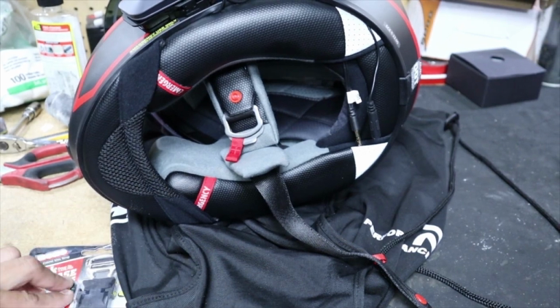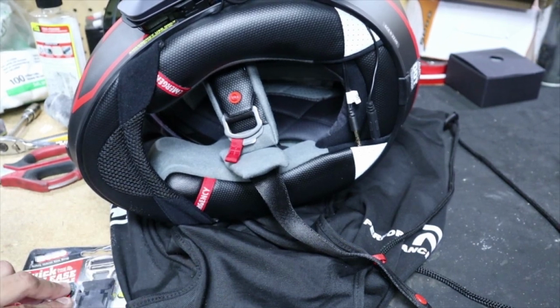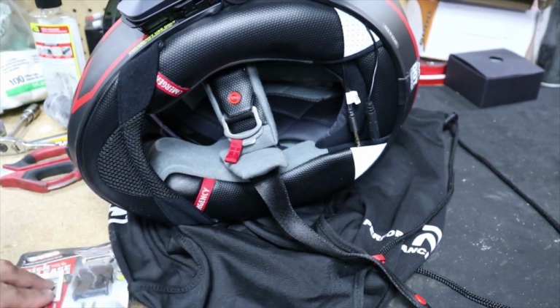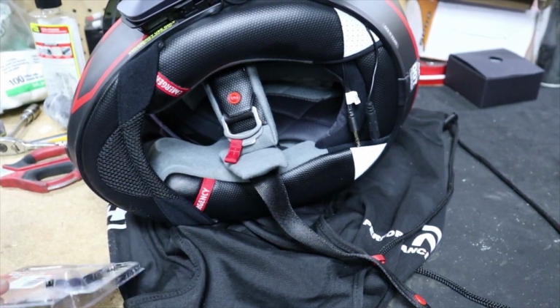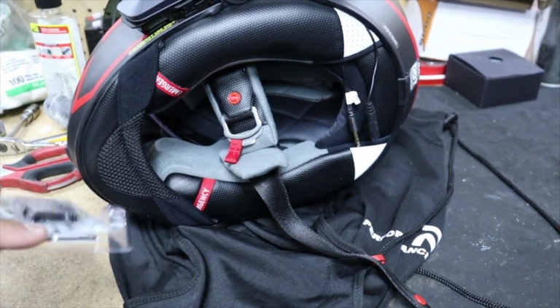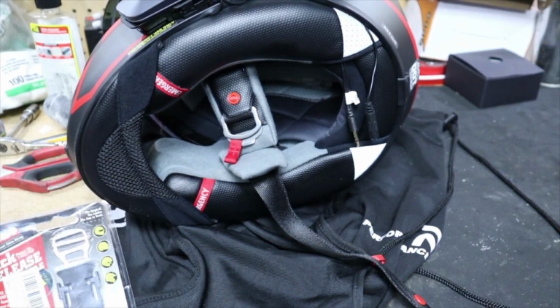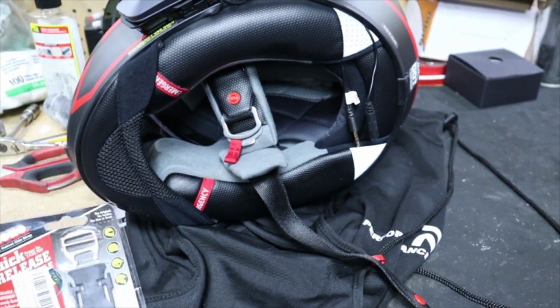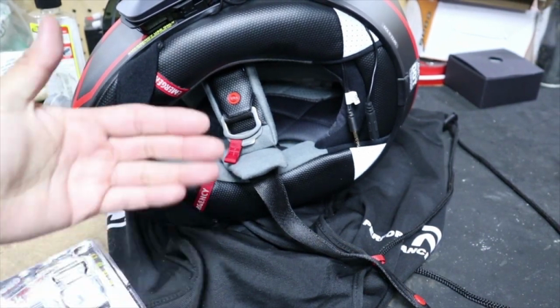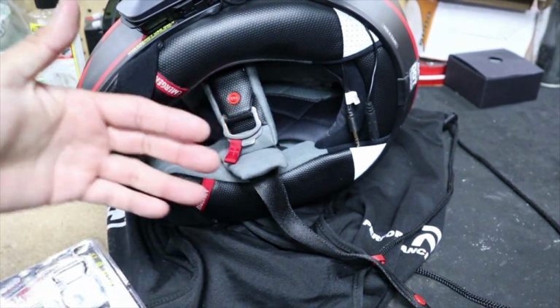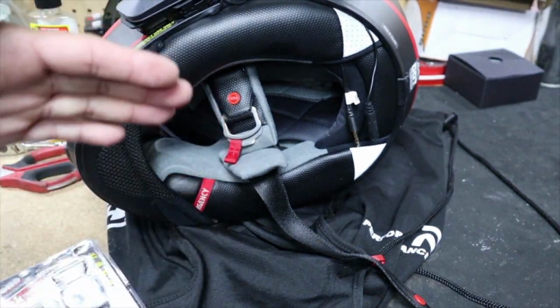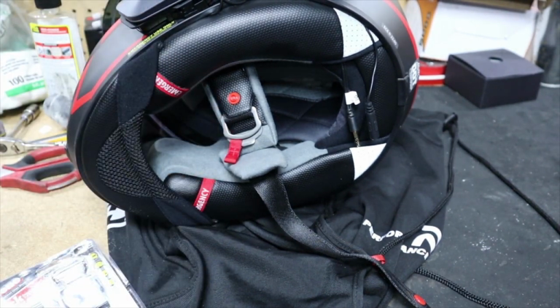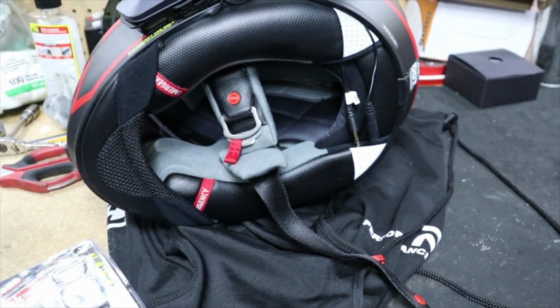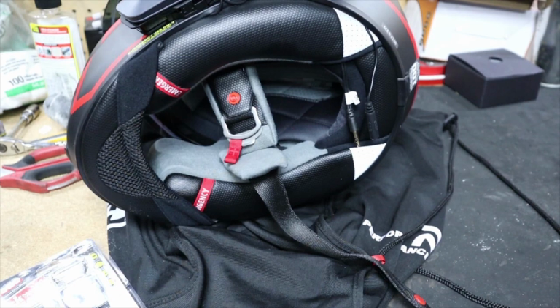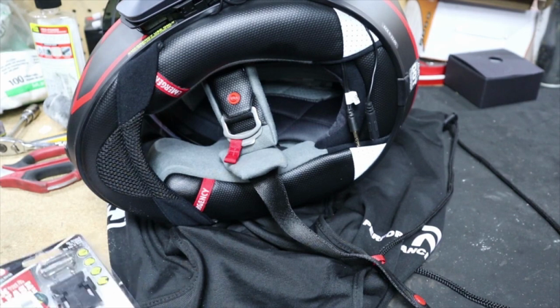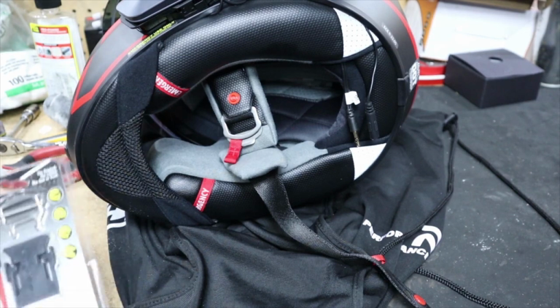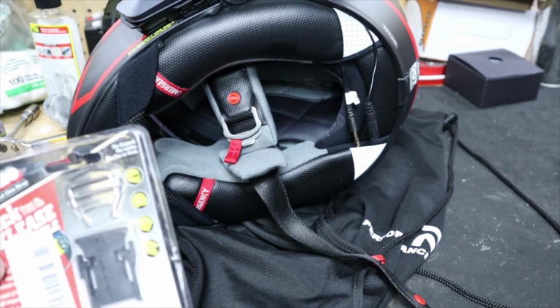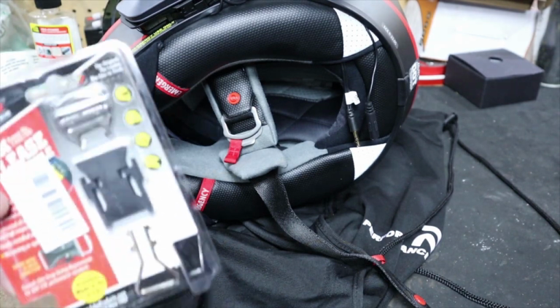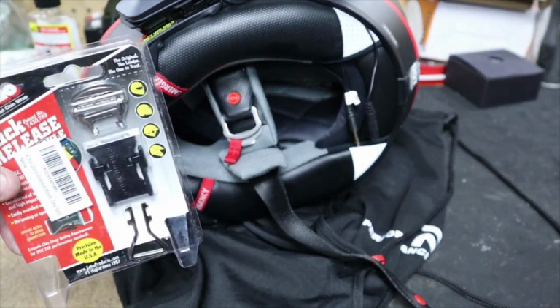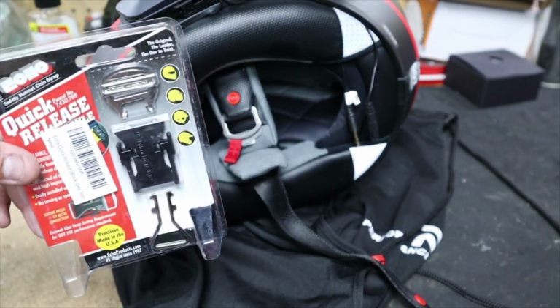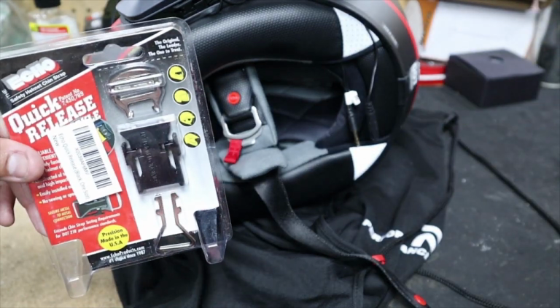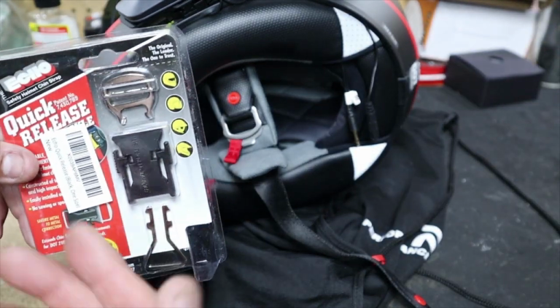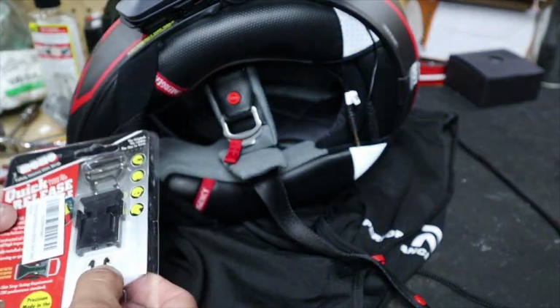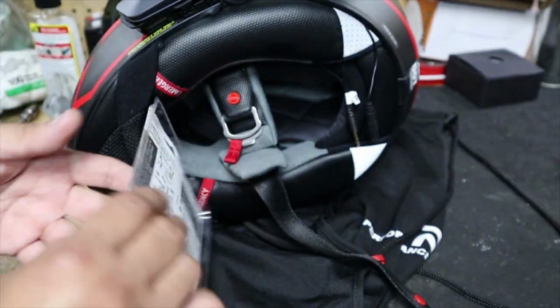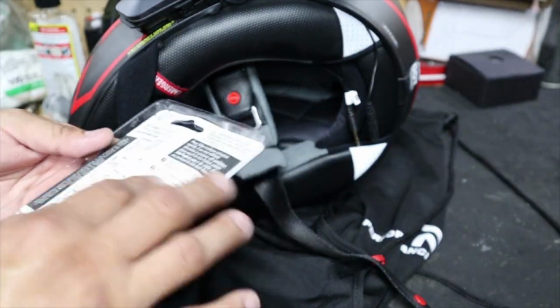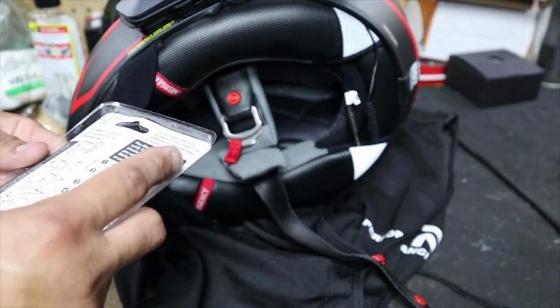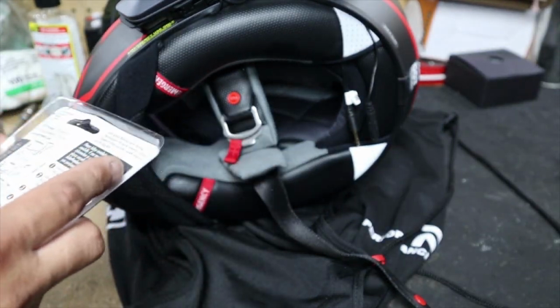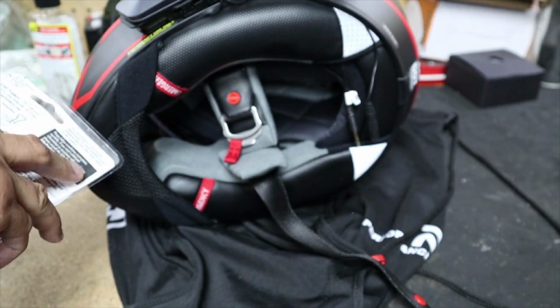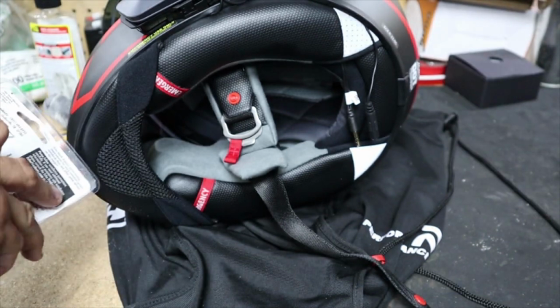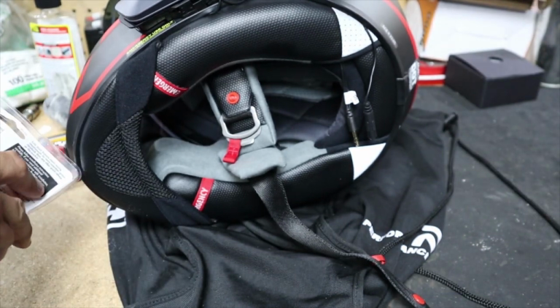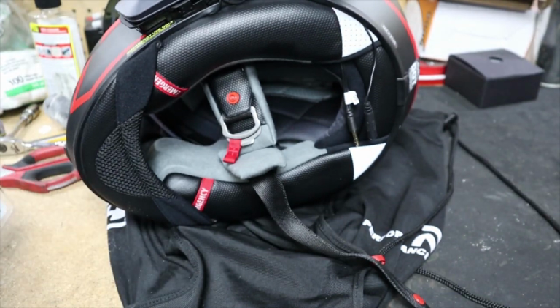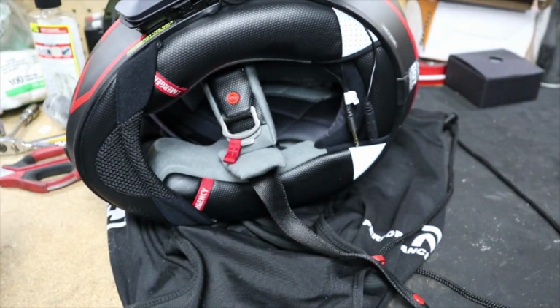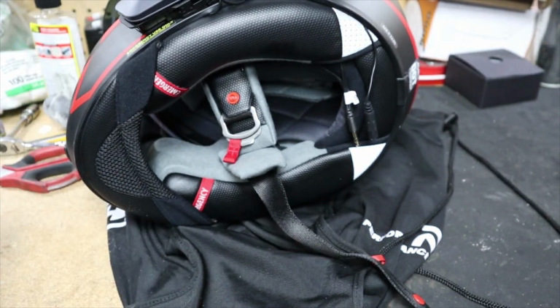First things first, let me show you the tools you need to install this quick release — there are none. That's the best part. So let's go ahead and get it out of the package and get it installed in the helmet.